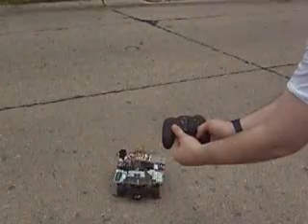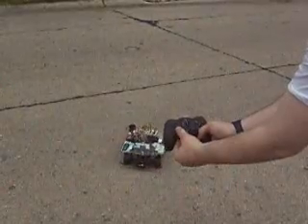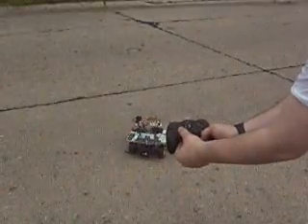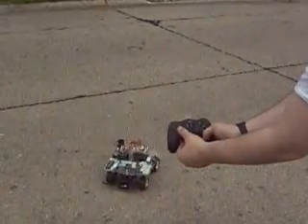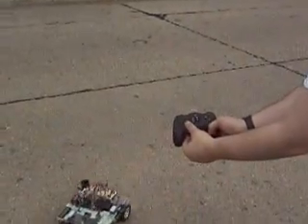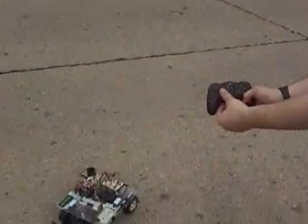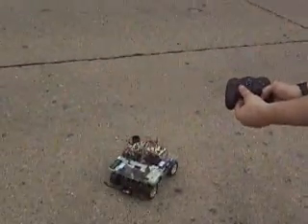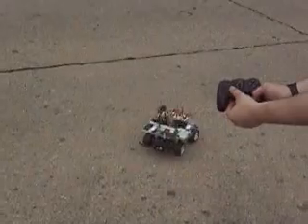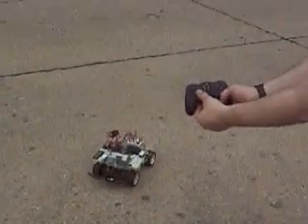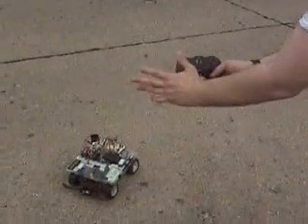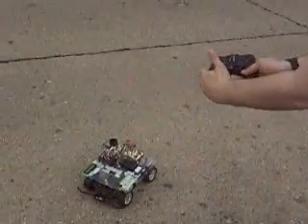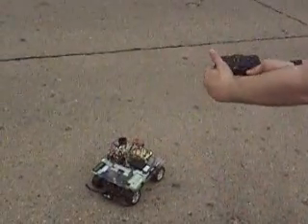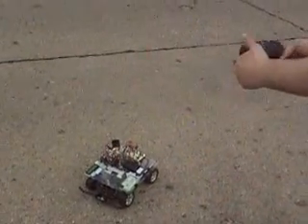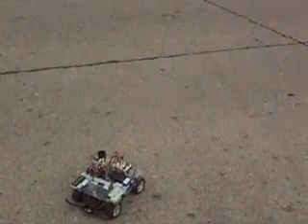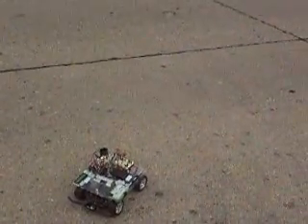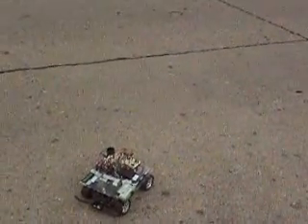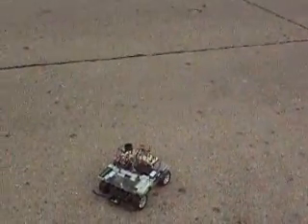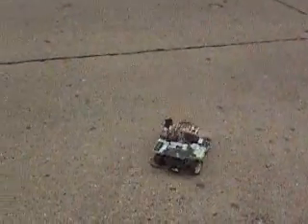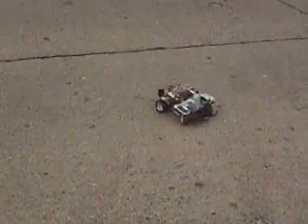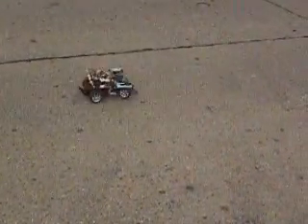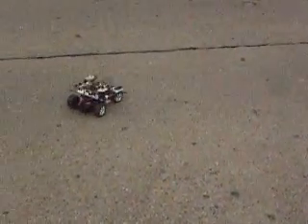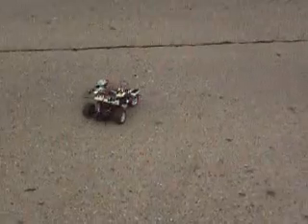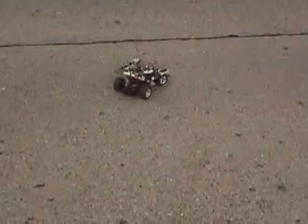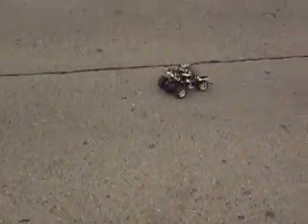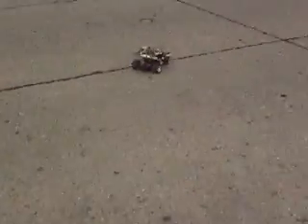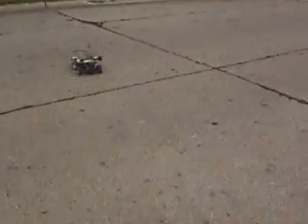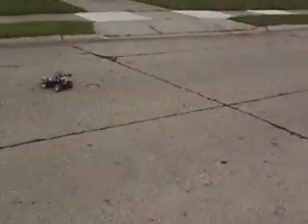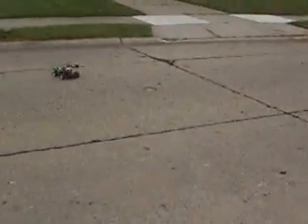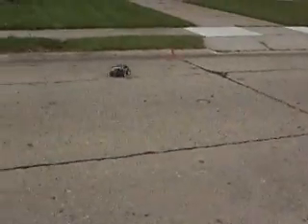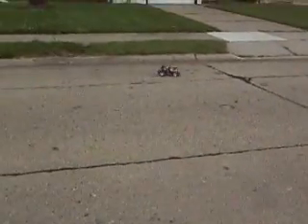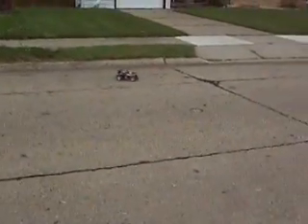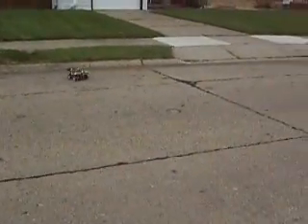Now for a drive. This car was designed with digital proportional drive control, and I have been able to replicate this control using an analog joystick for the PS2 gamepad.